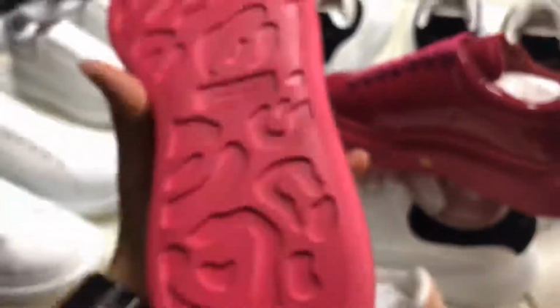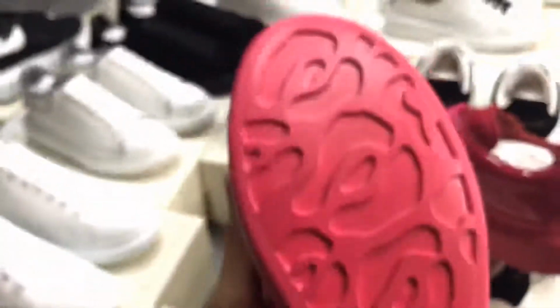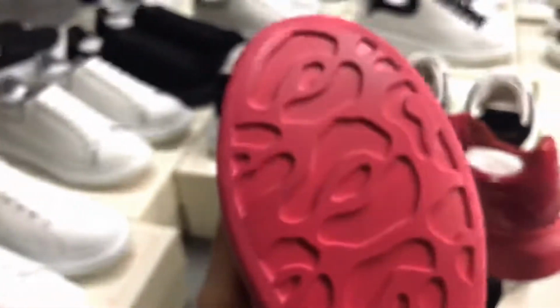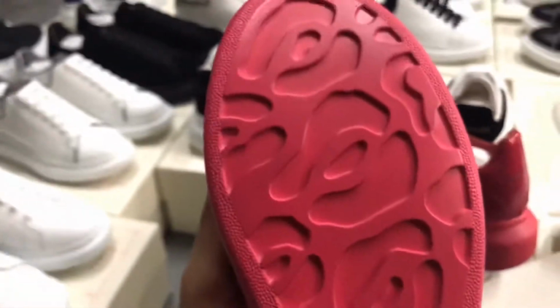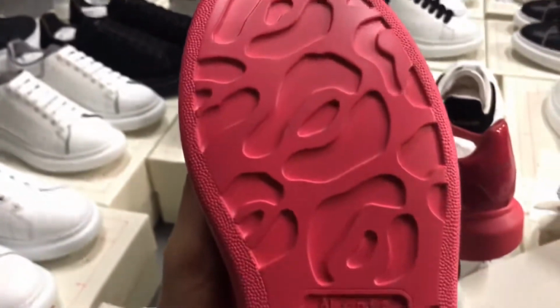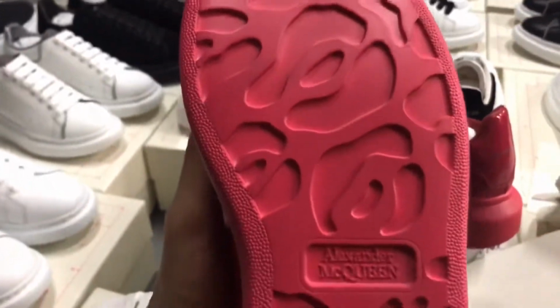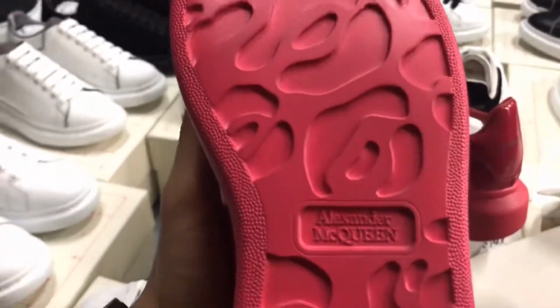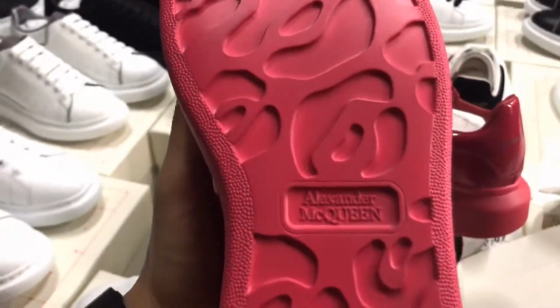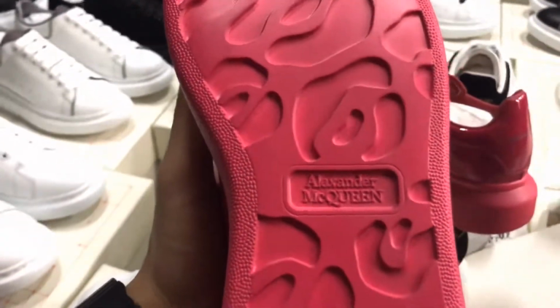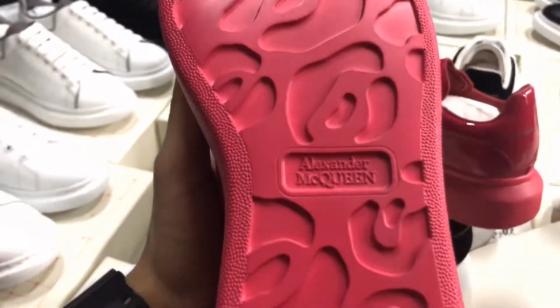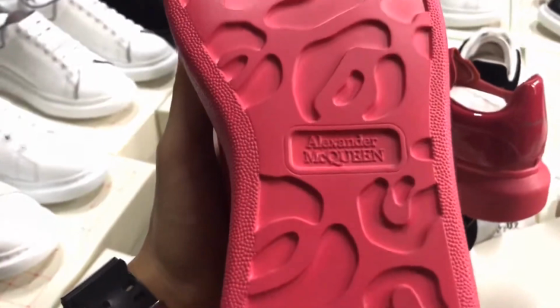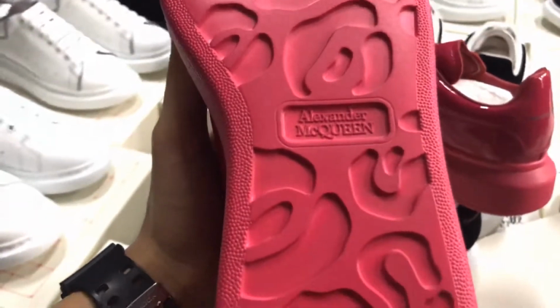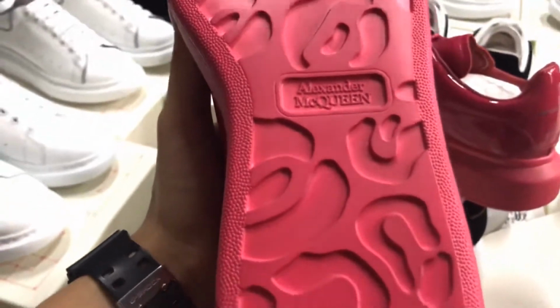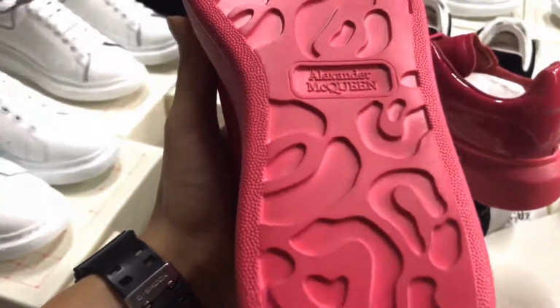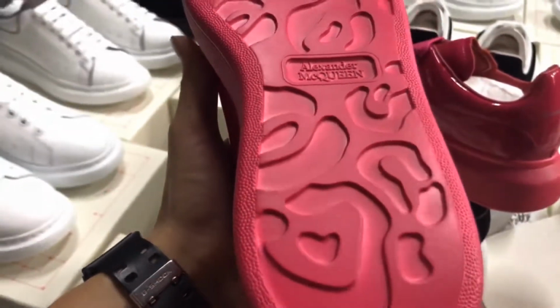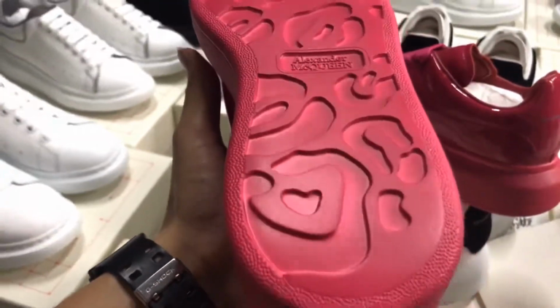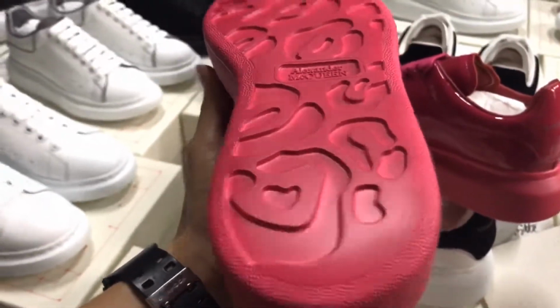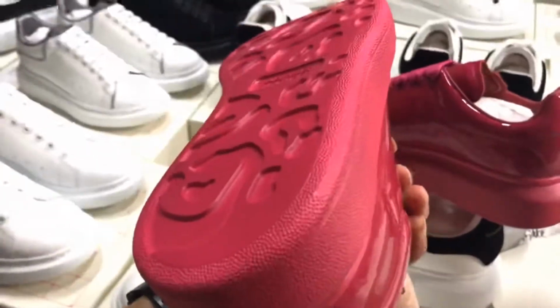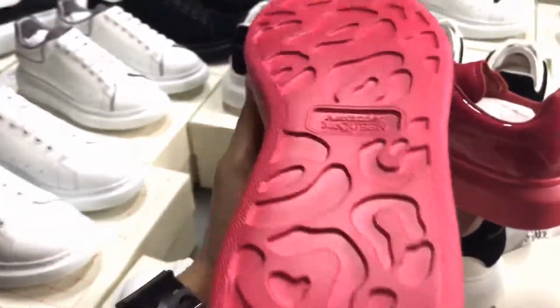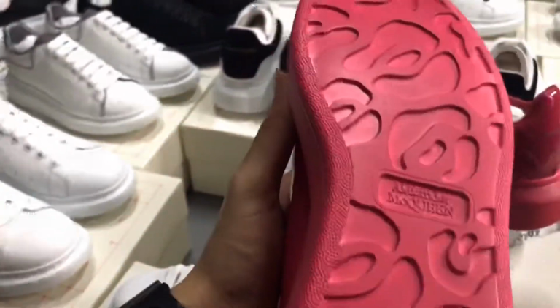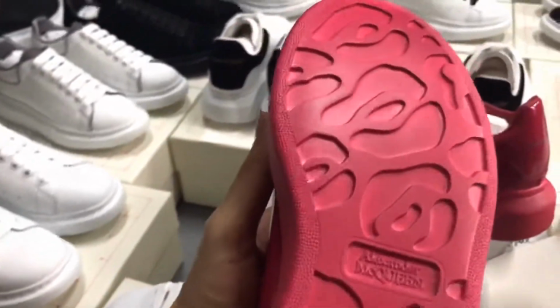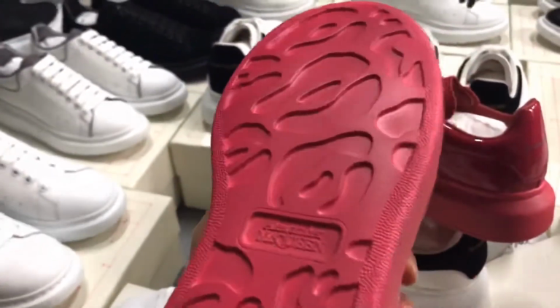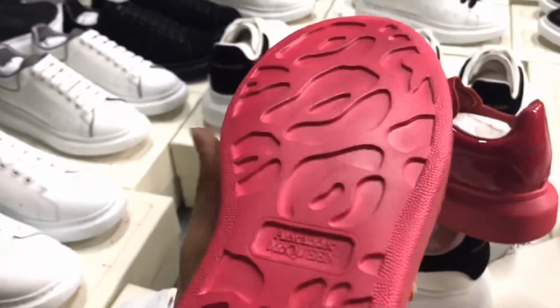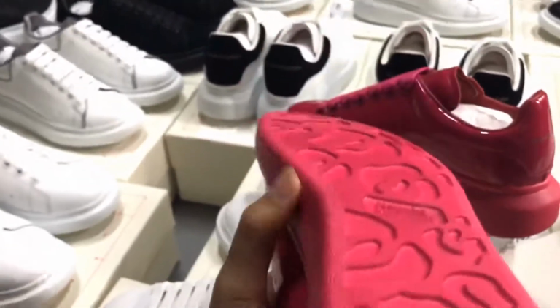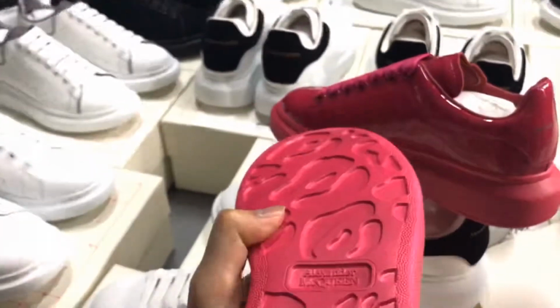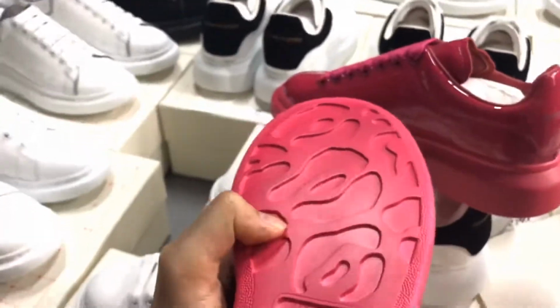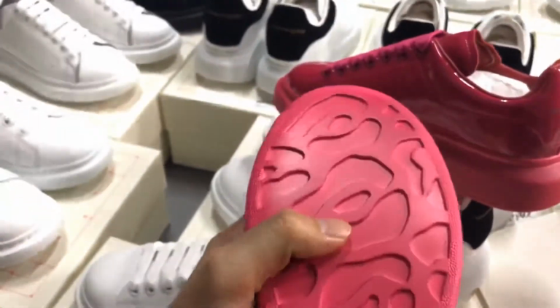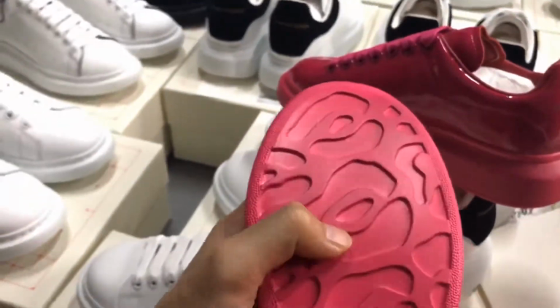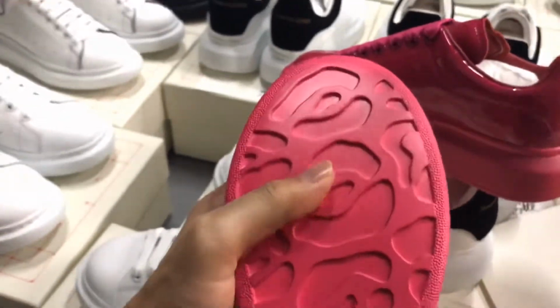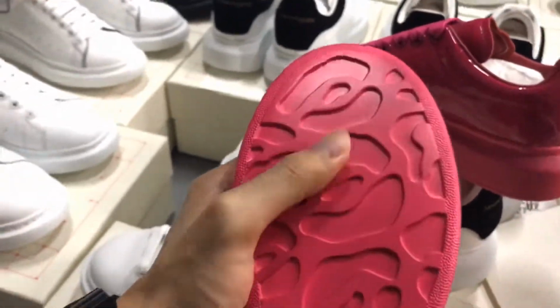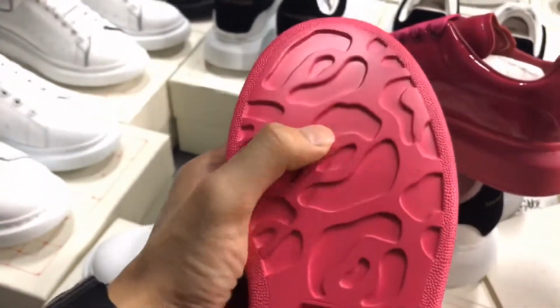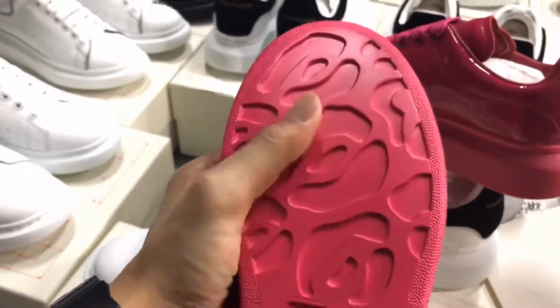Now look at the bottom of the shoes — all the patterns are printed on it, it's very perfect. You can touch it — it's very detailed and clear.